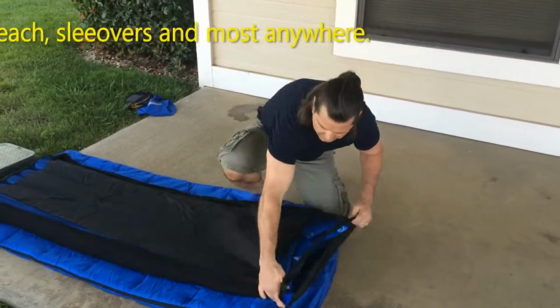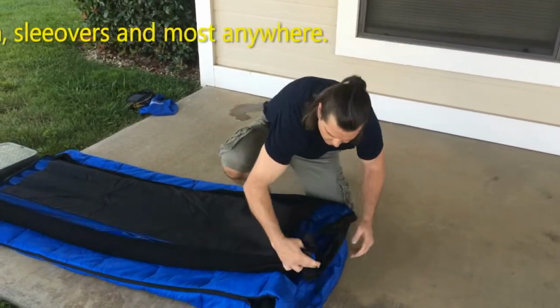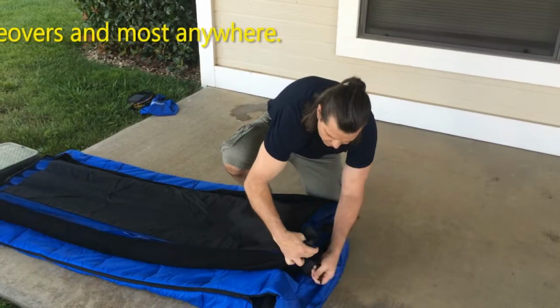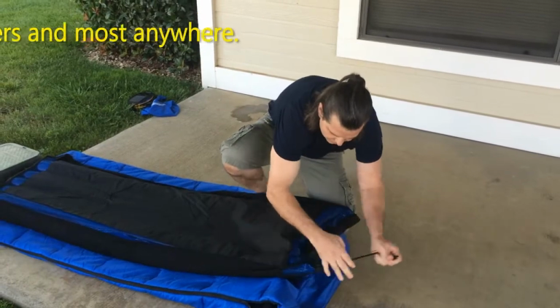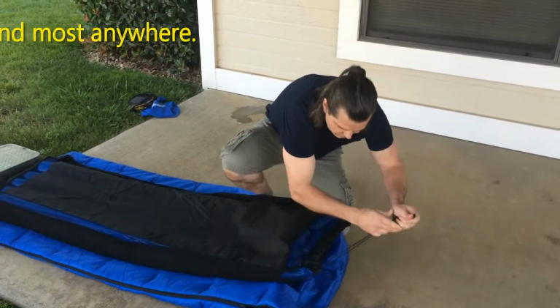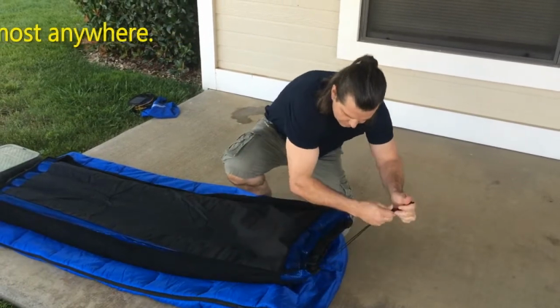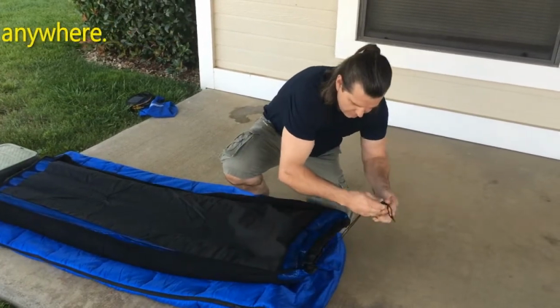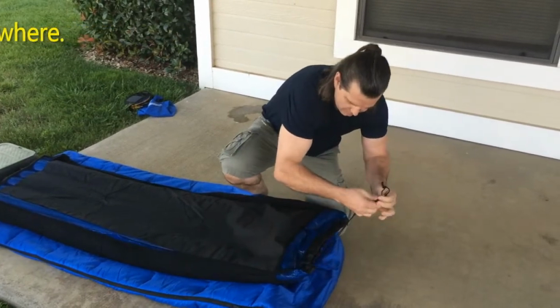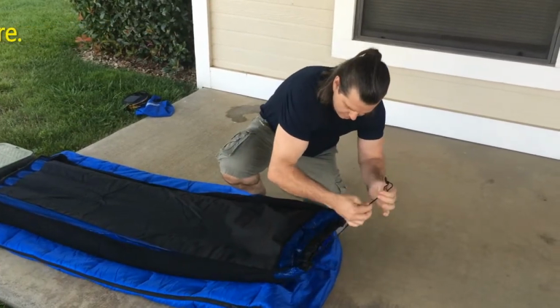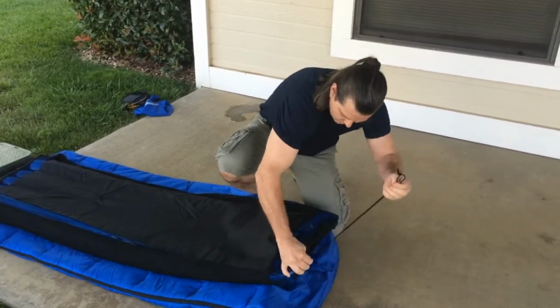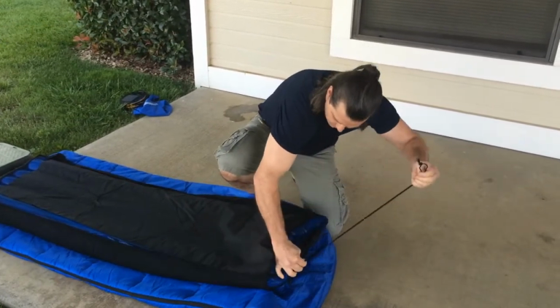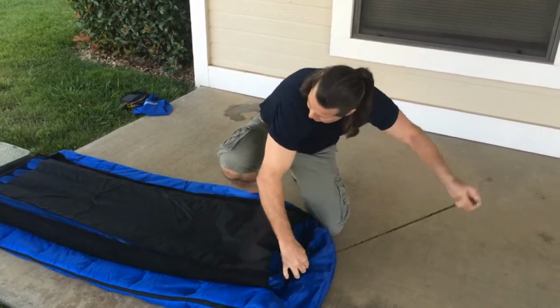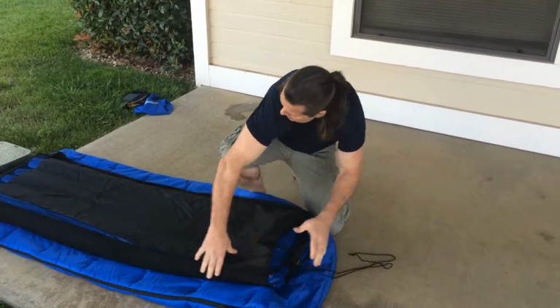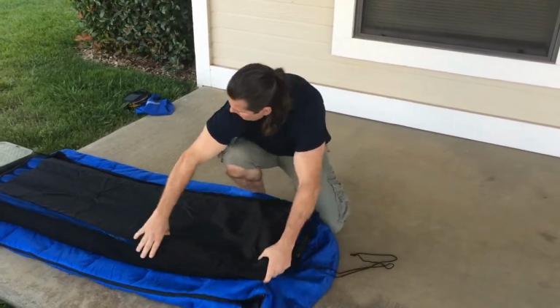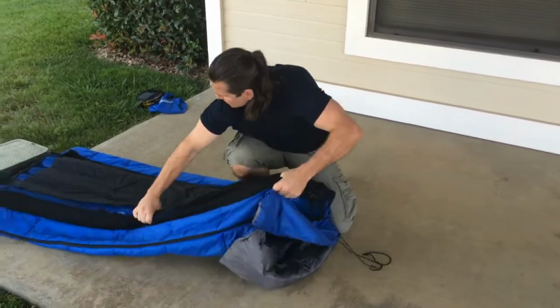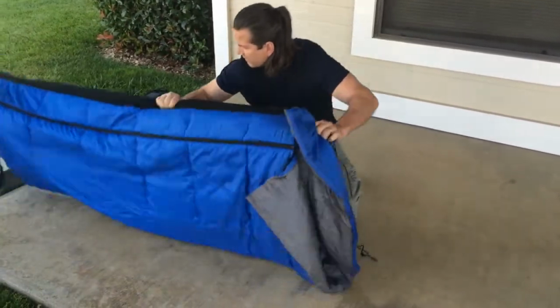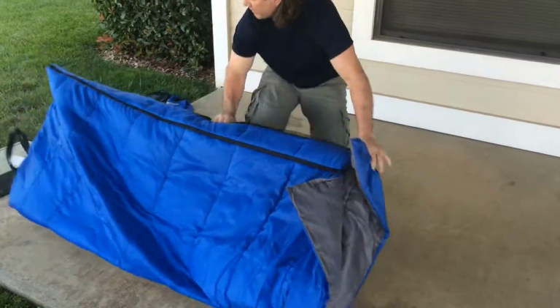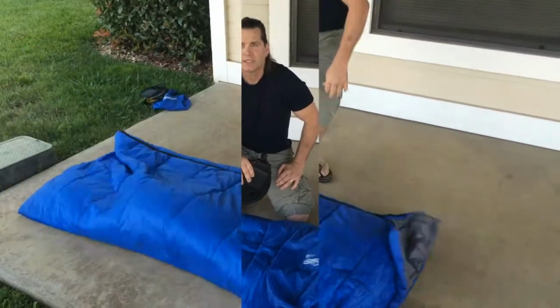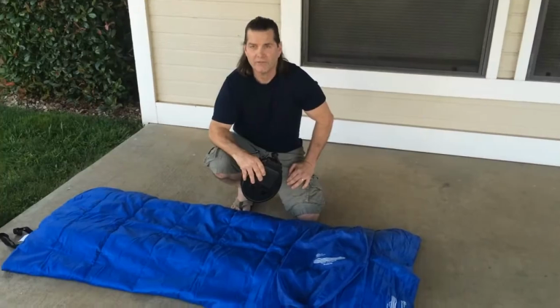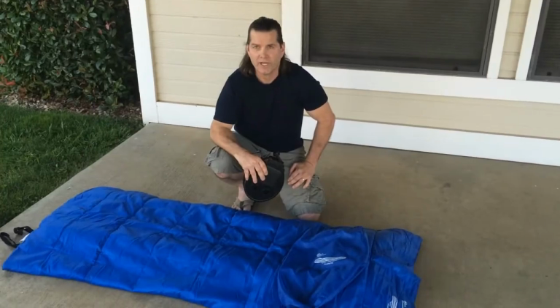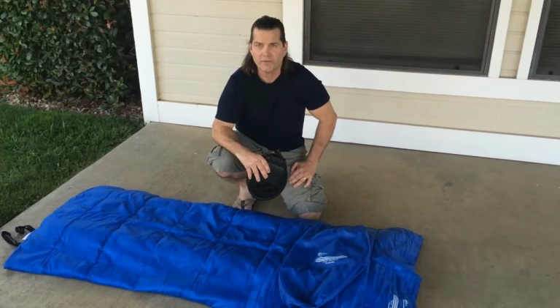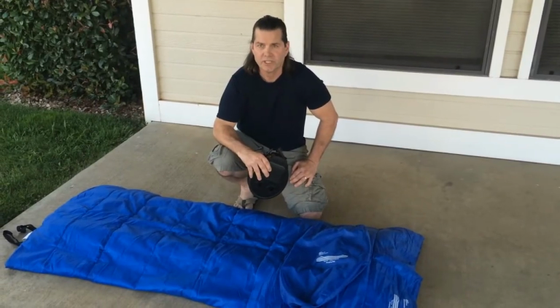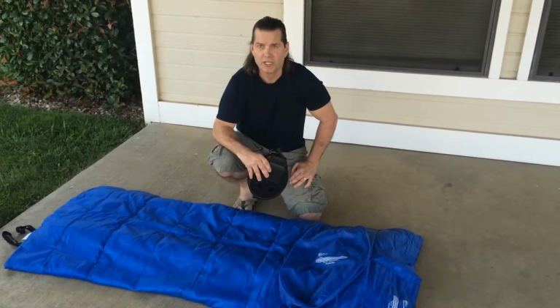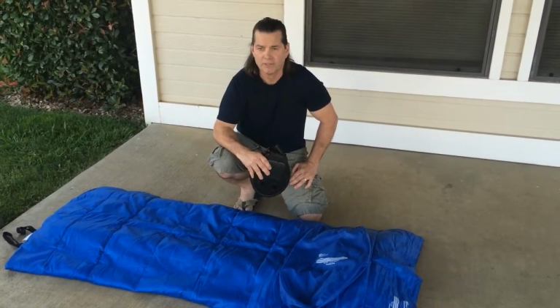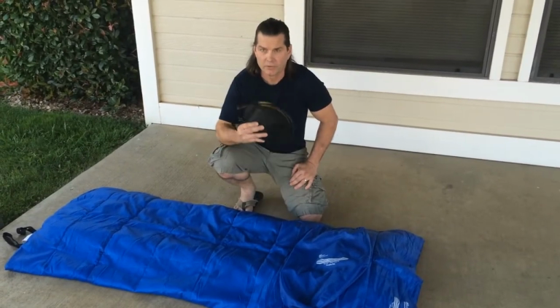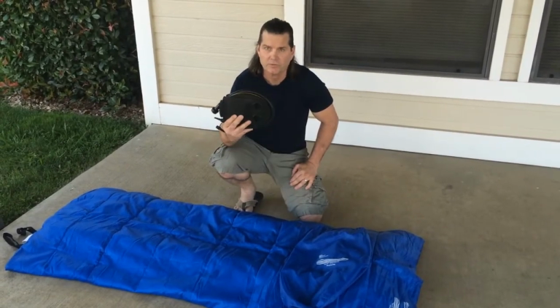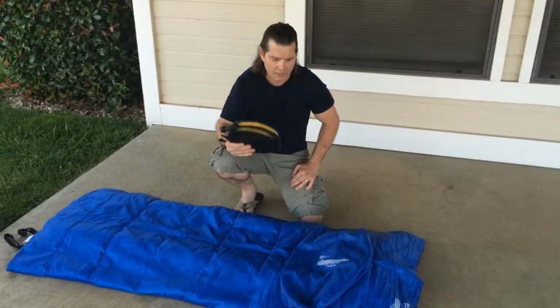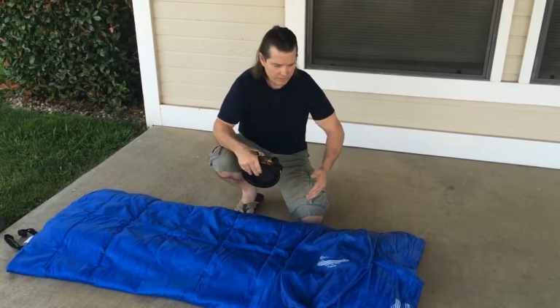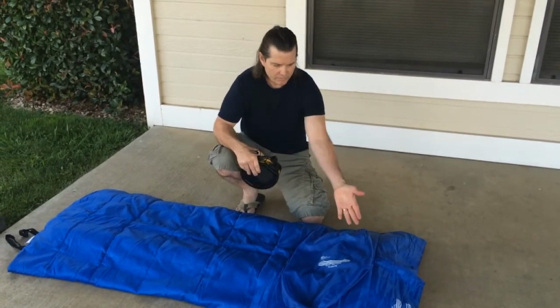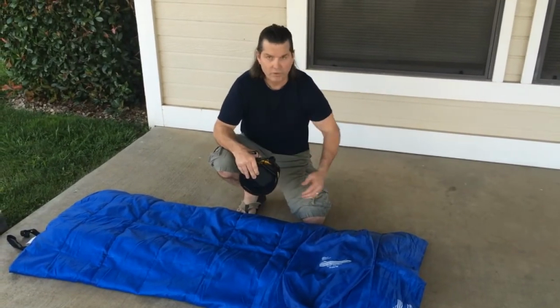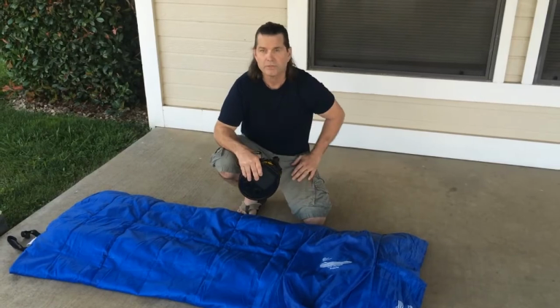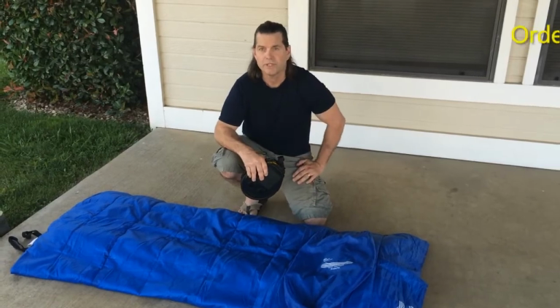There's a drawstring that closes the bag. And if you order right now from Amazon.com, it comes with a bellows float pump and the swimming pool float, free.